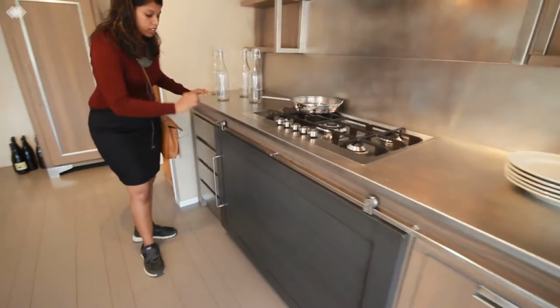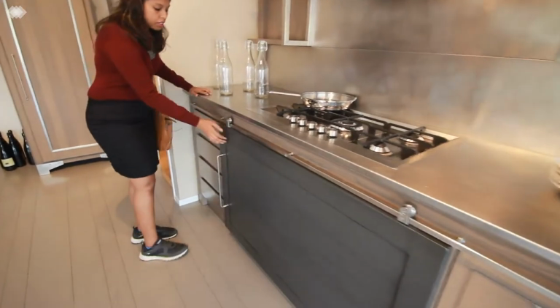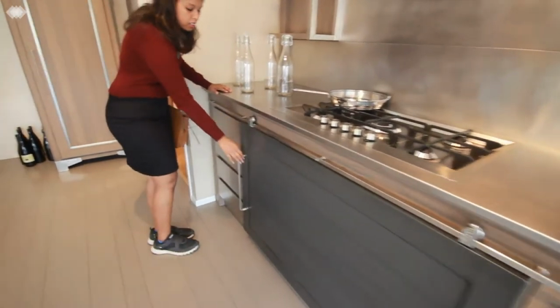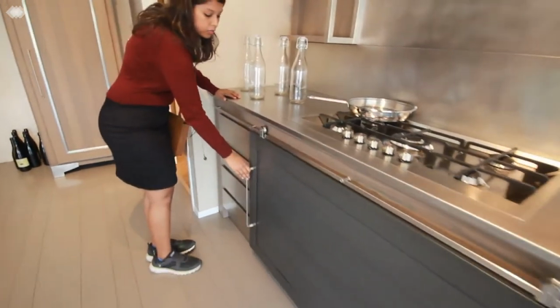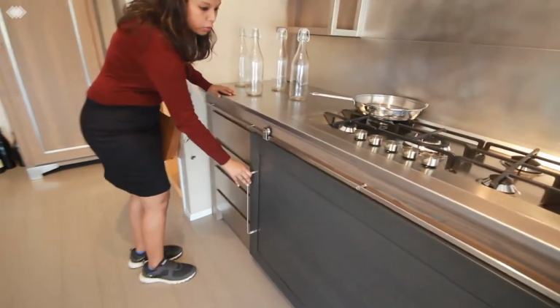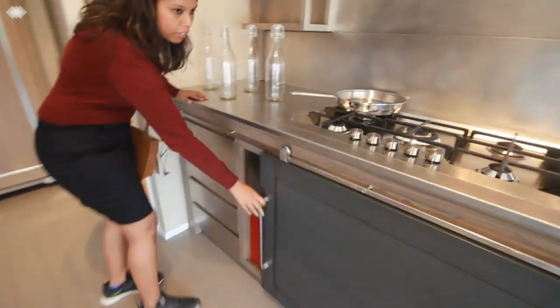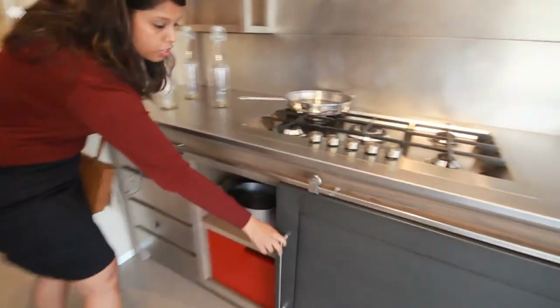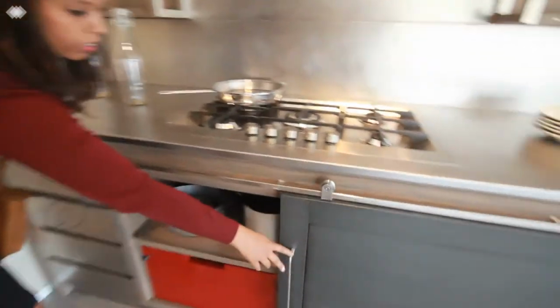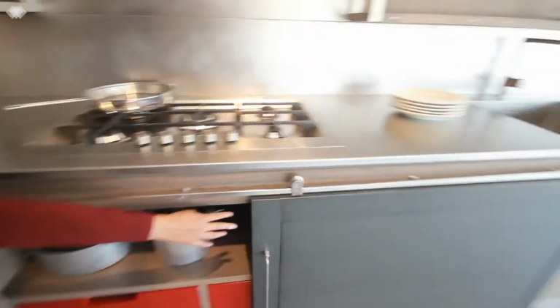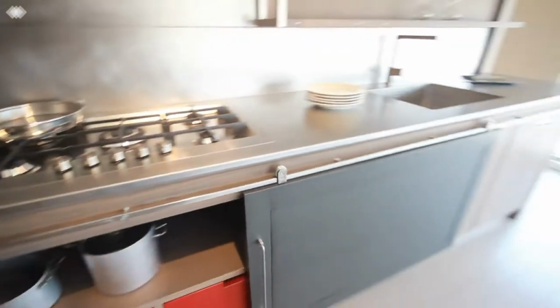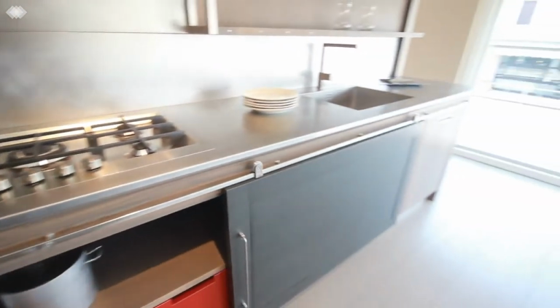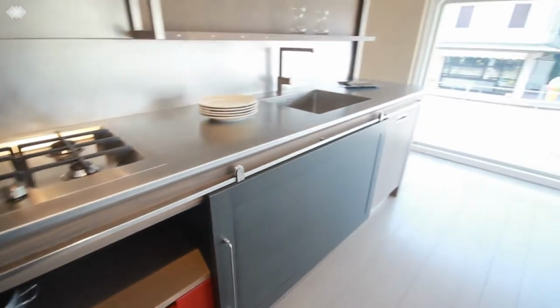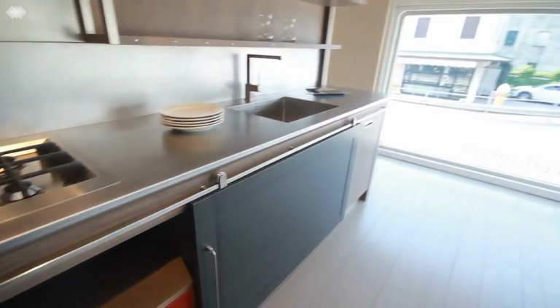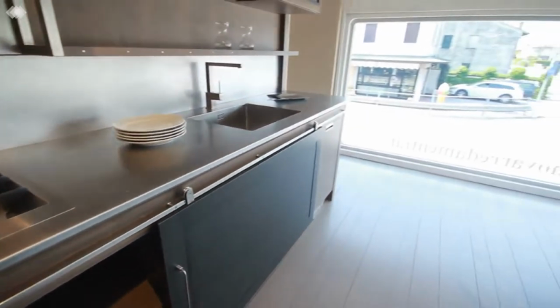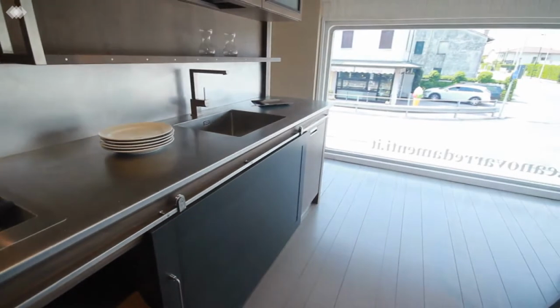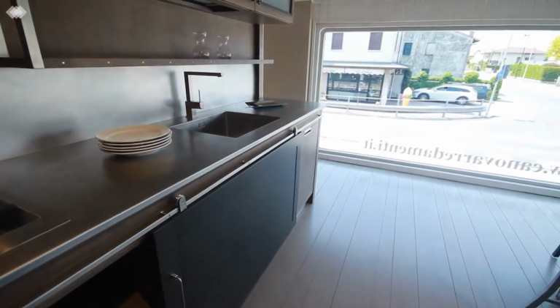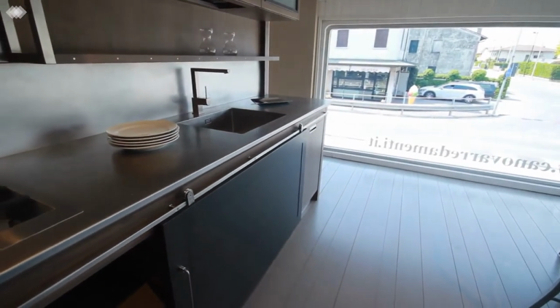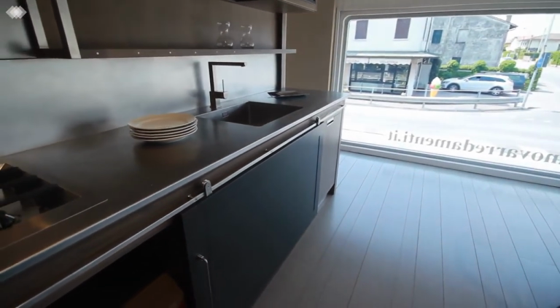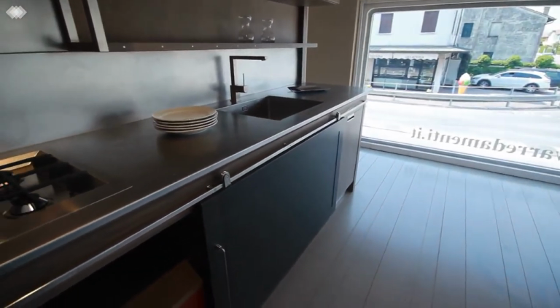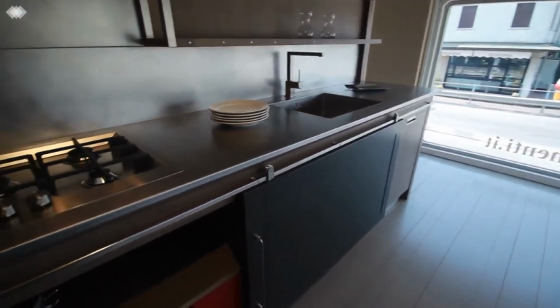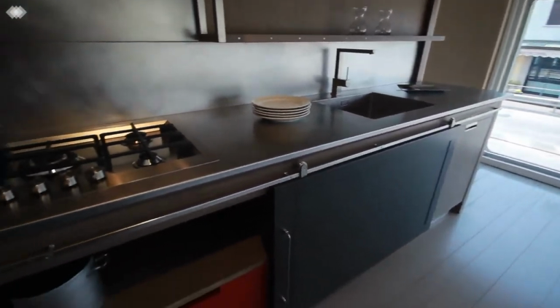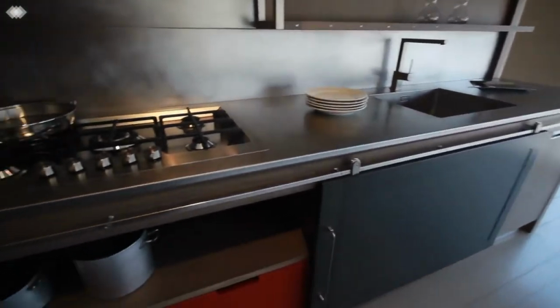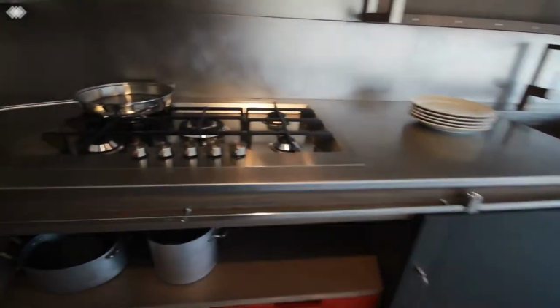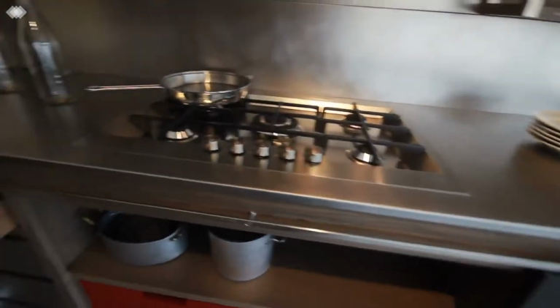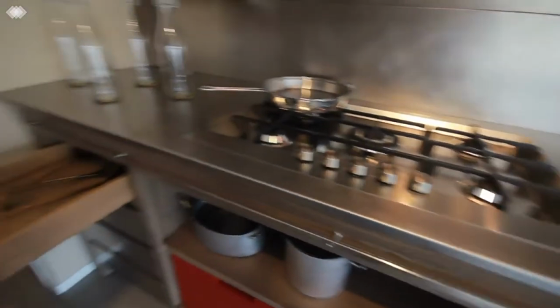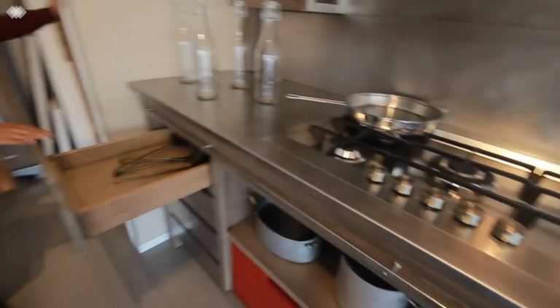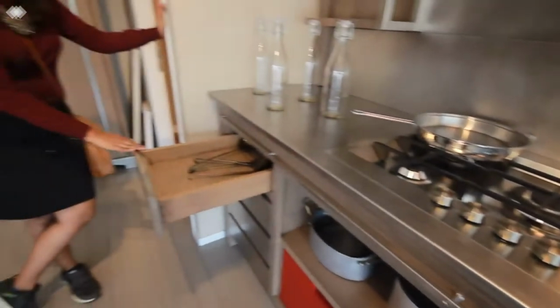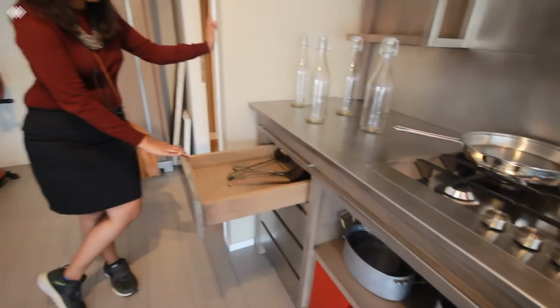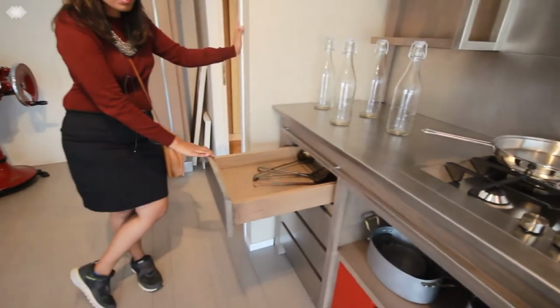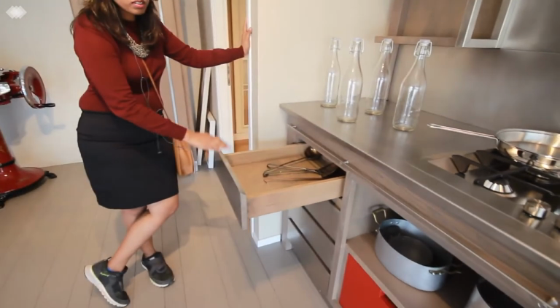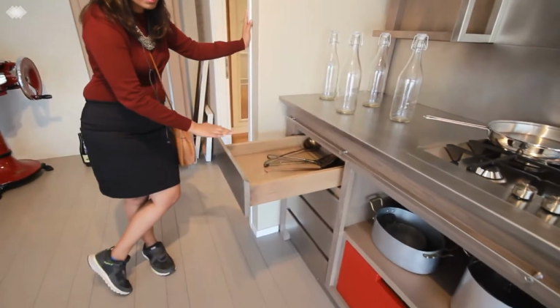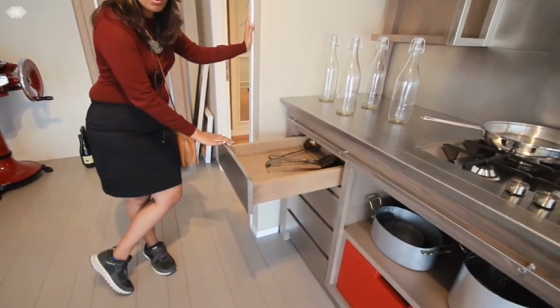It's a rail where you can run the shutter end to end, and you can also see these metal drawers. The industrial chic model comes with the SS drawers.